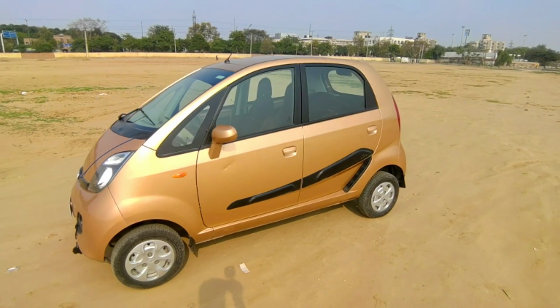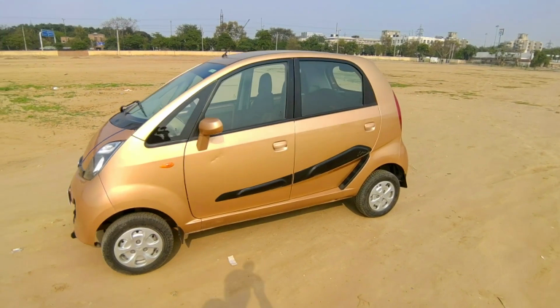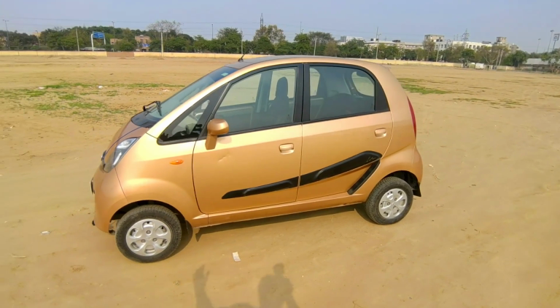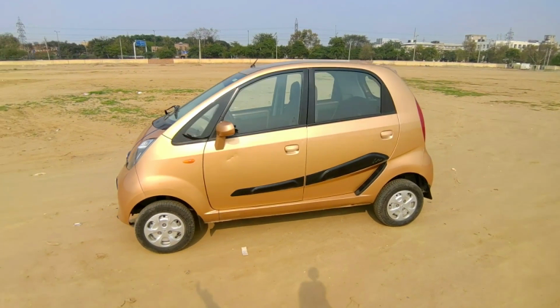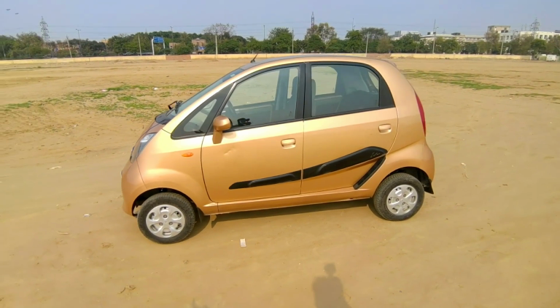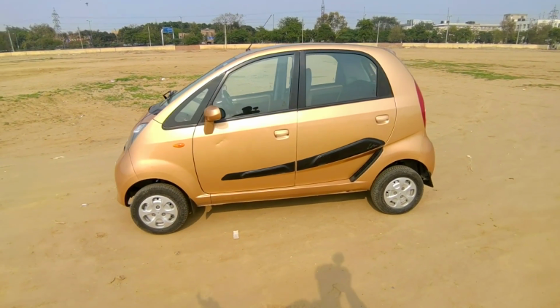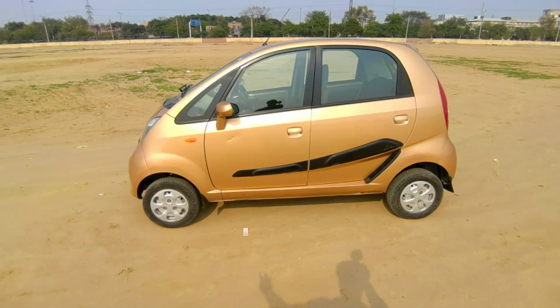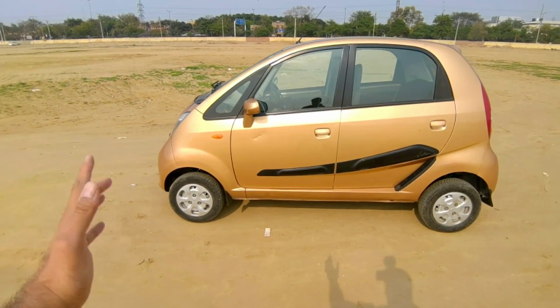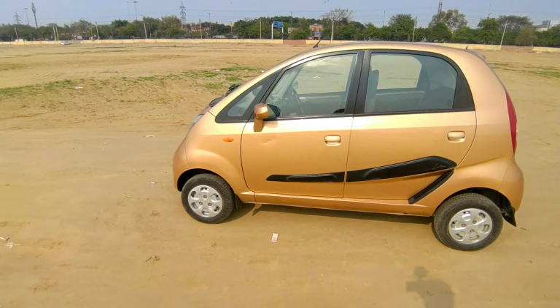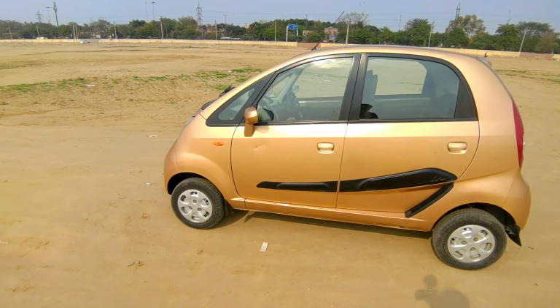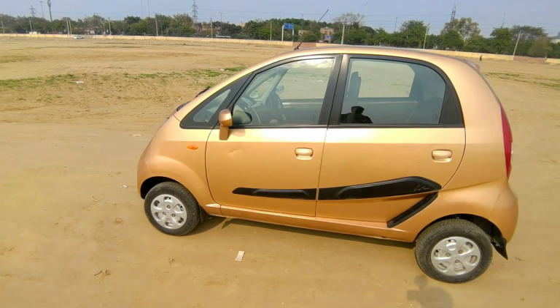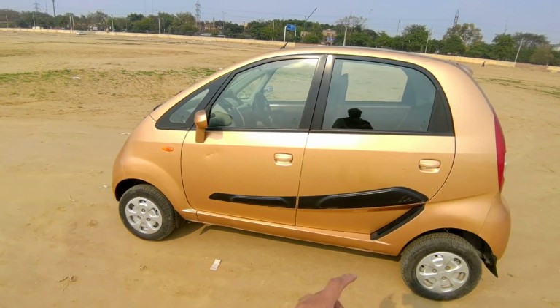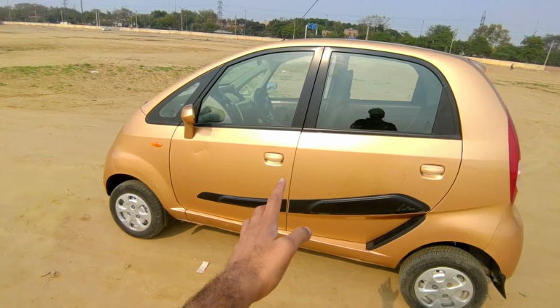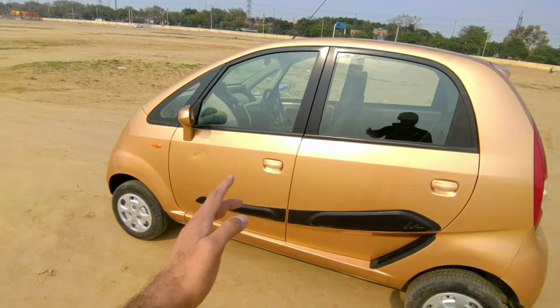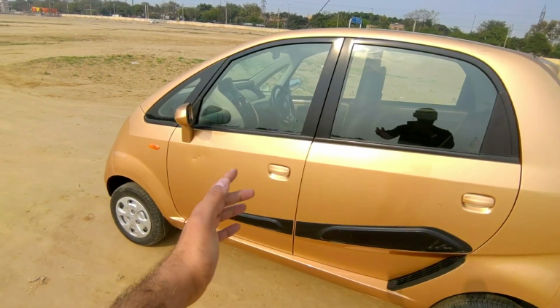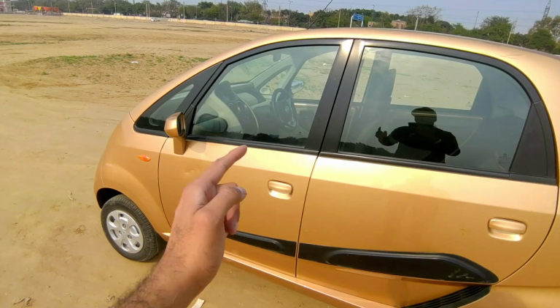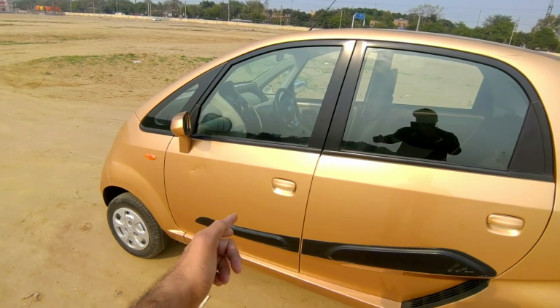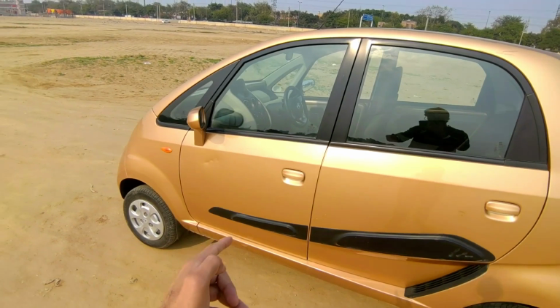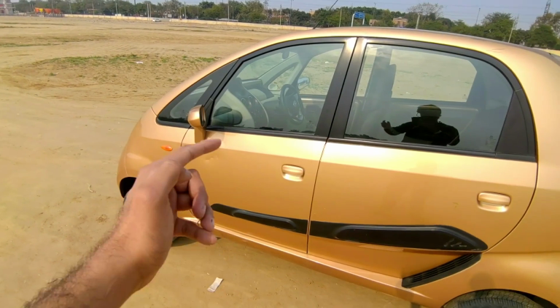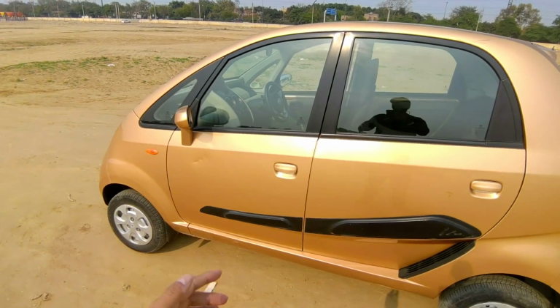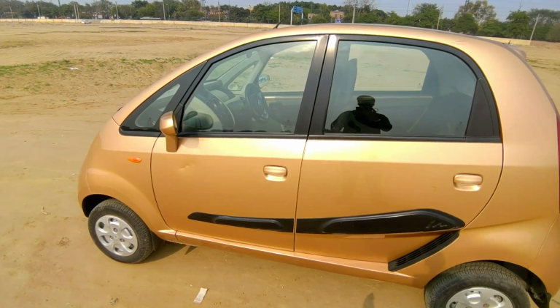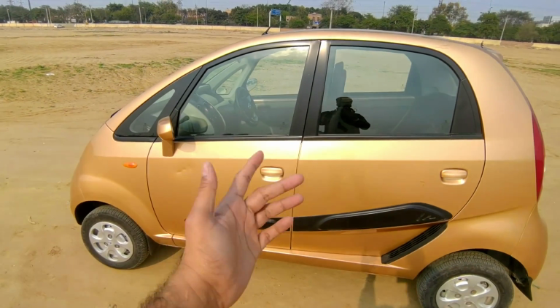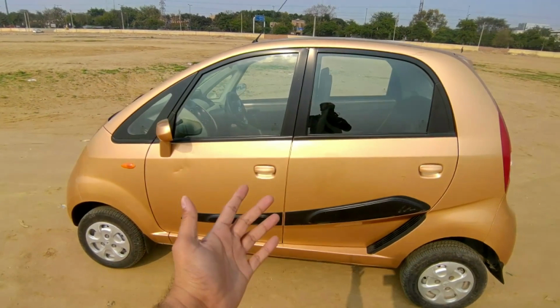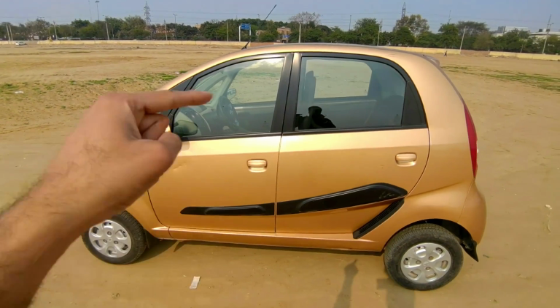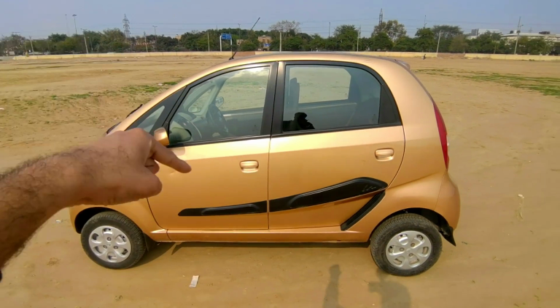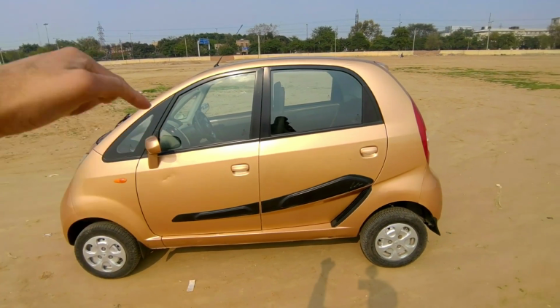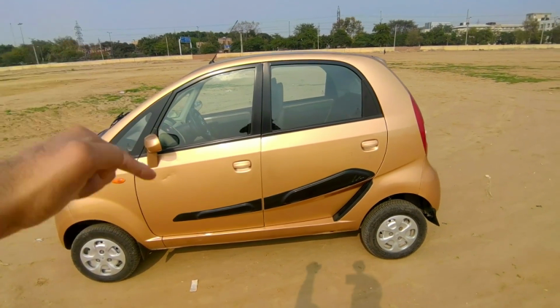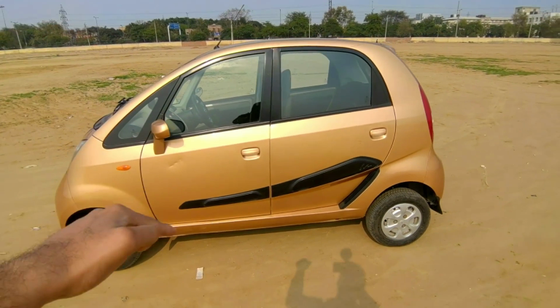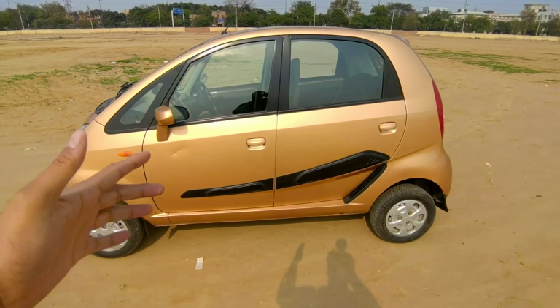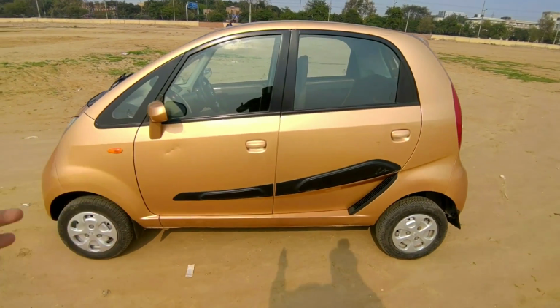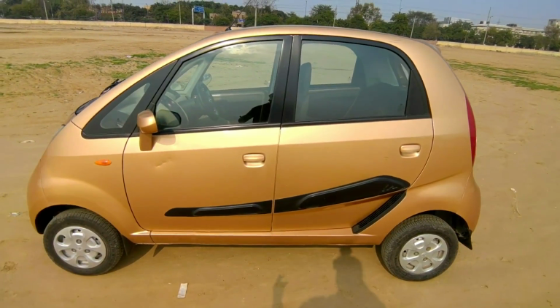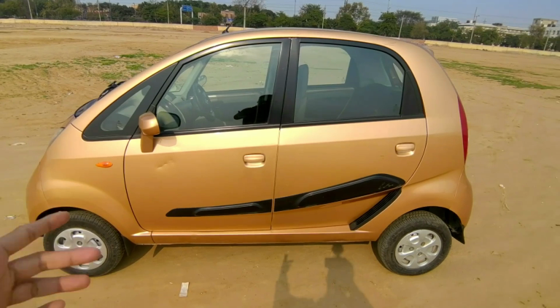There is no change in the side and no change in the rear. There are wheel caps on the side. This particular 2015 XT model is on sale, so you have to contact whenever you need to.